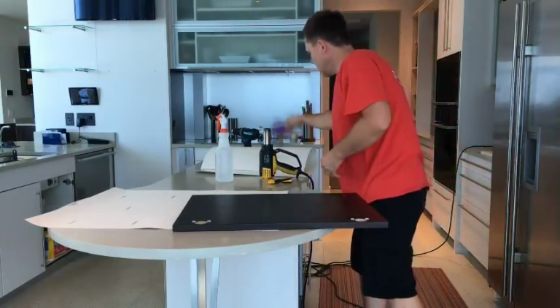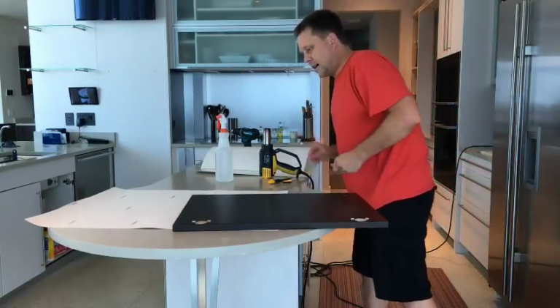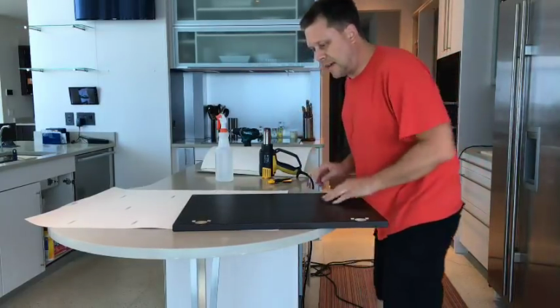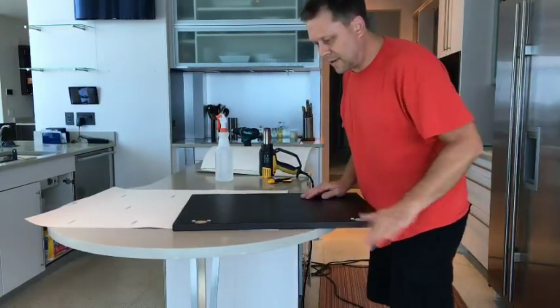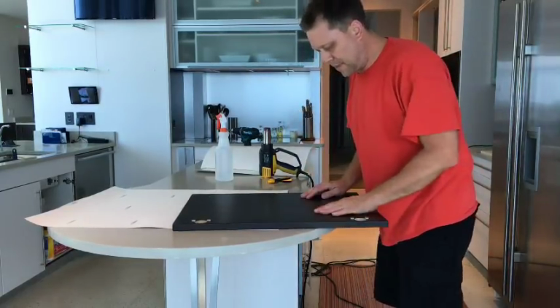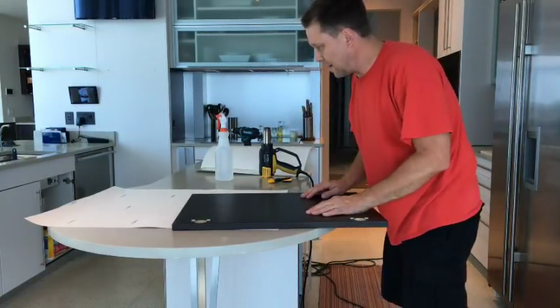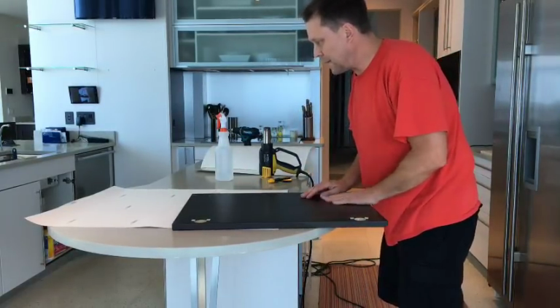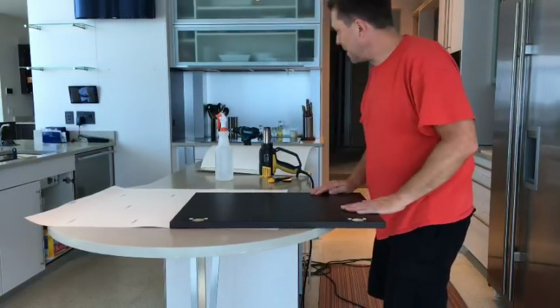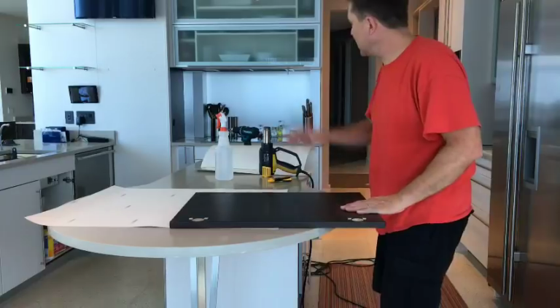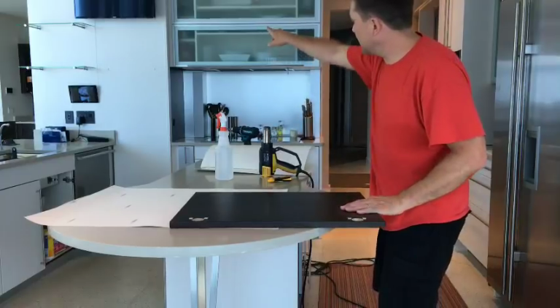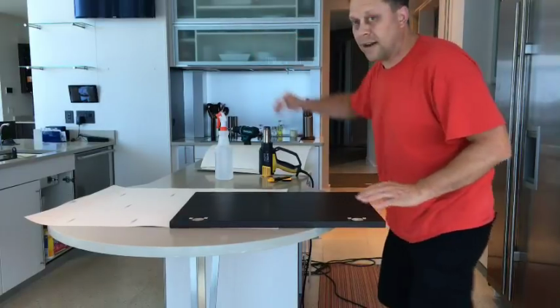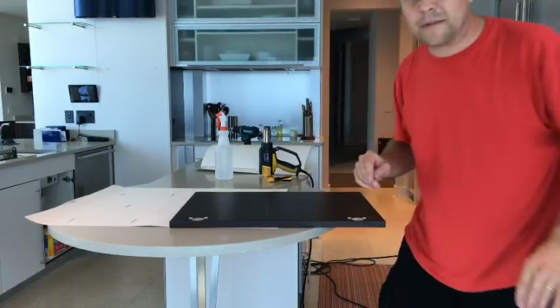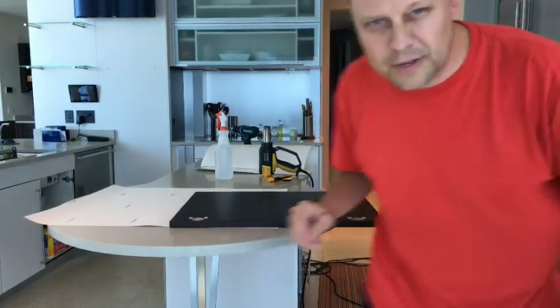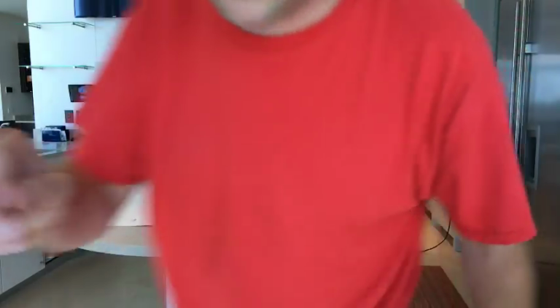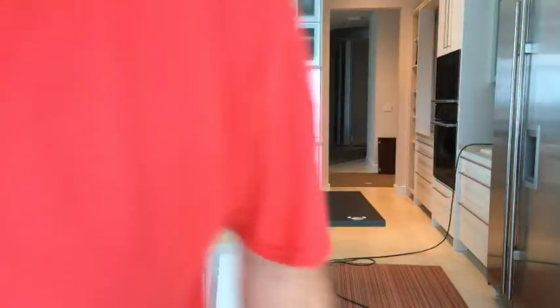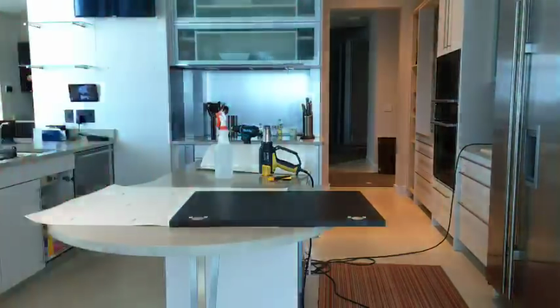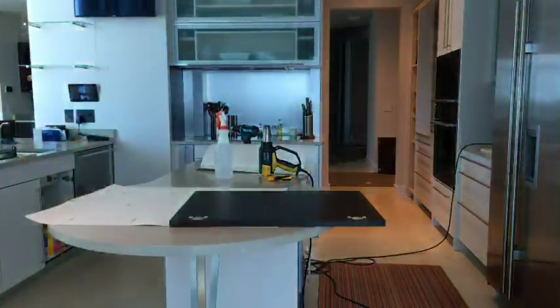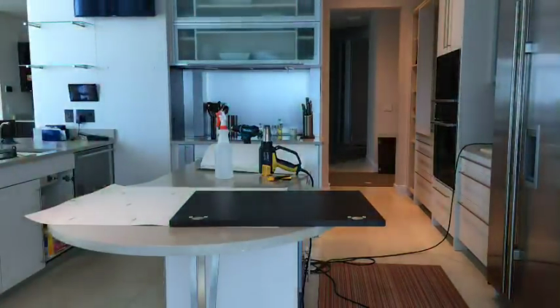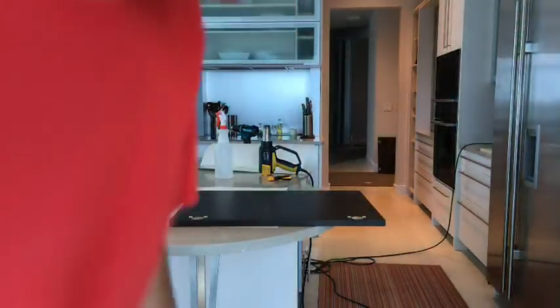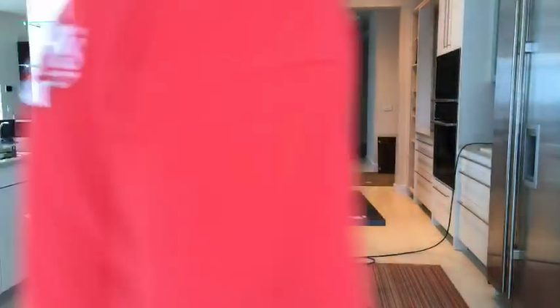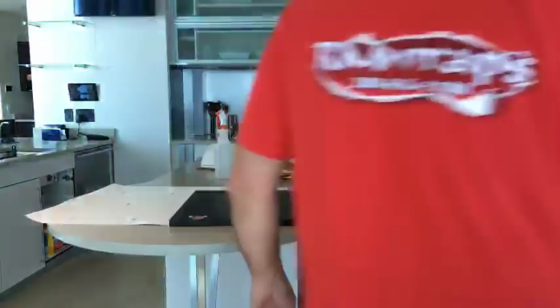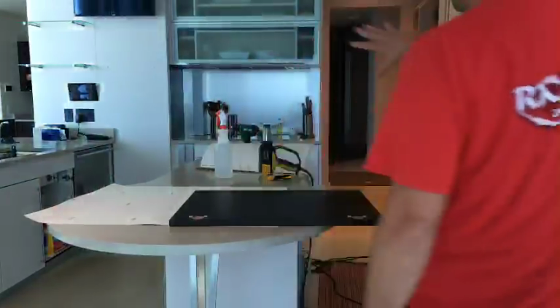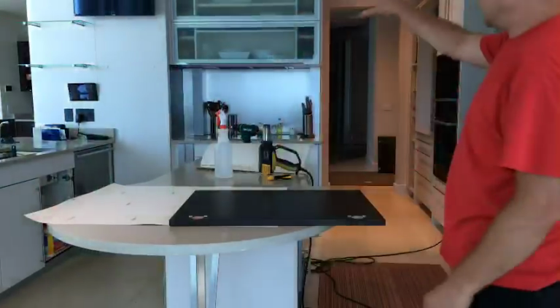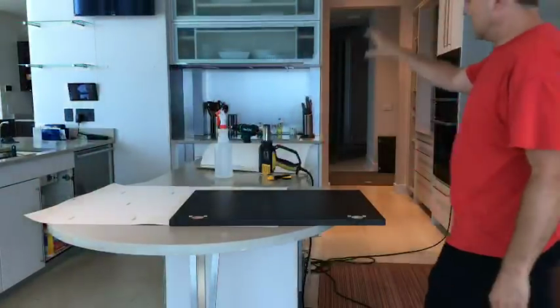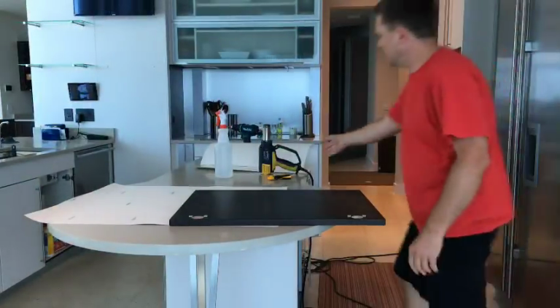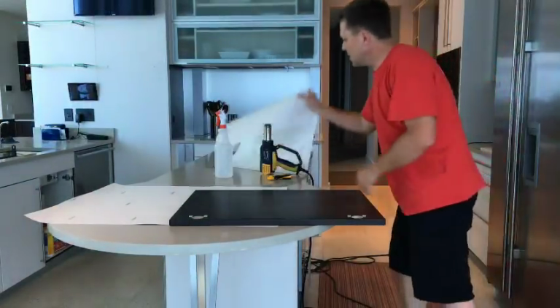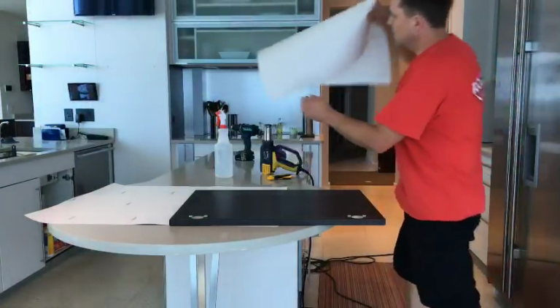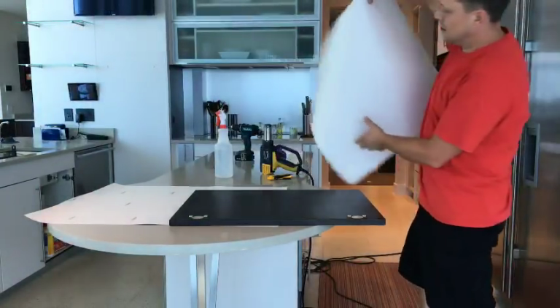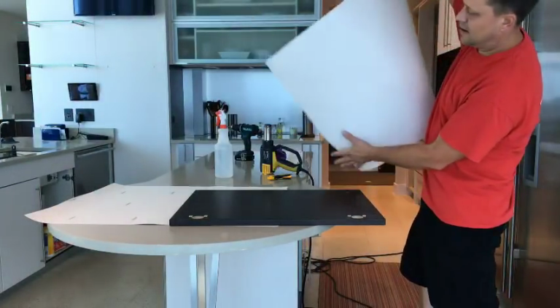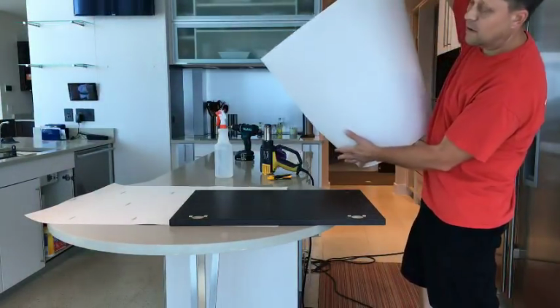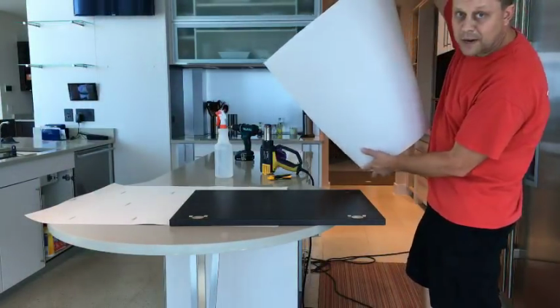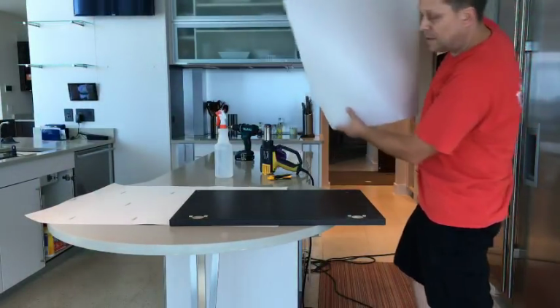Today I'm using the Velvian vinyl. You can see right behind me everything is white. This color right here is wrapped by Velvian.